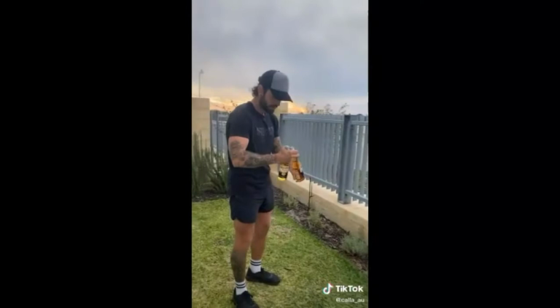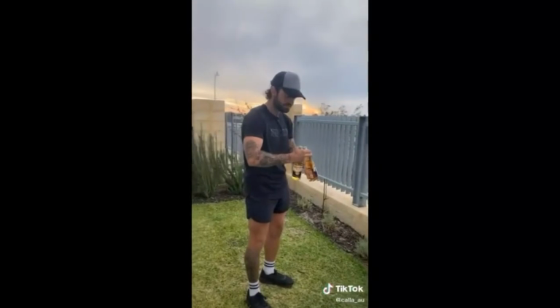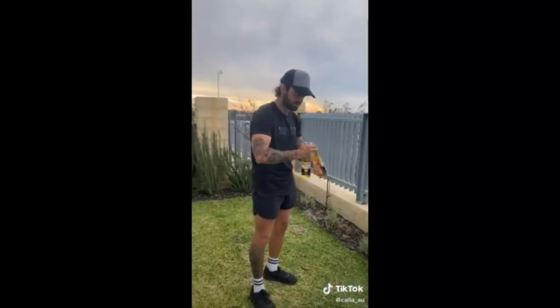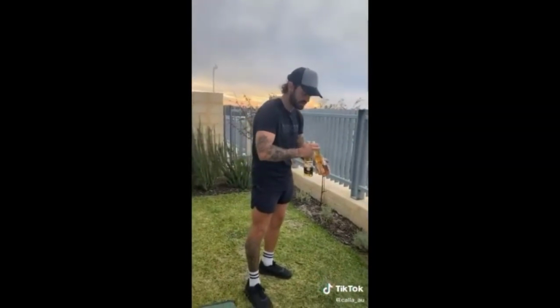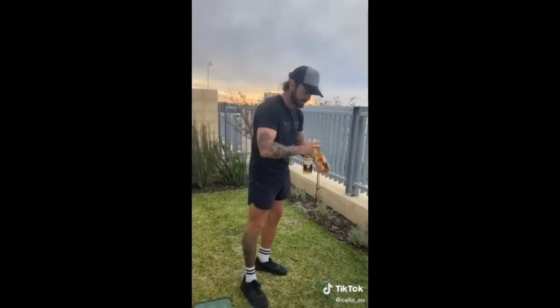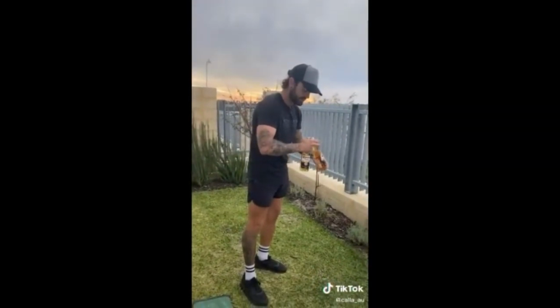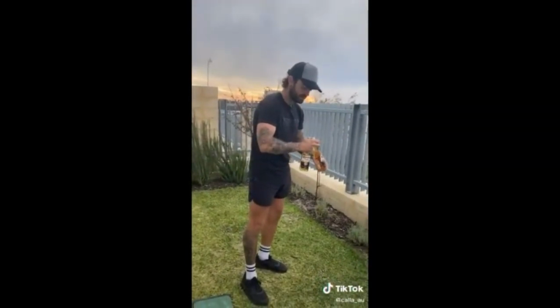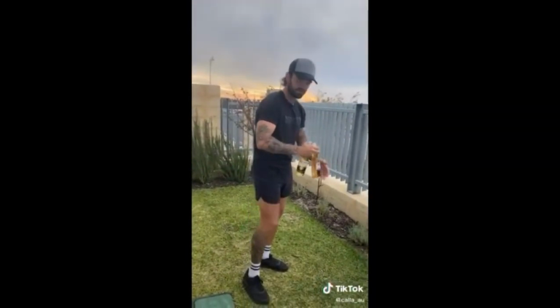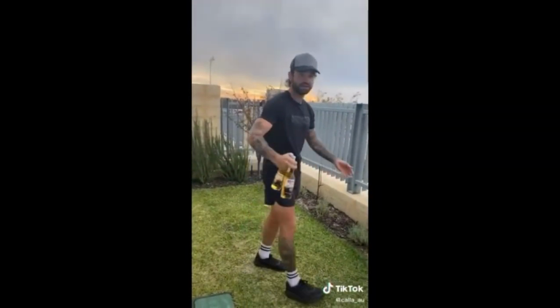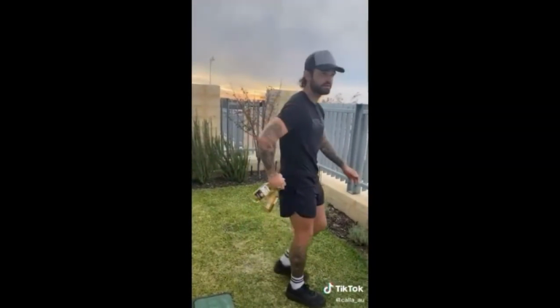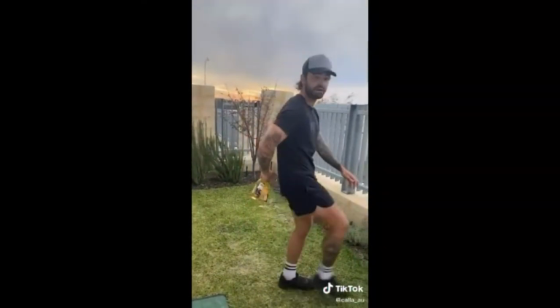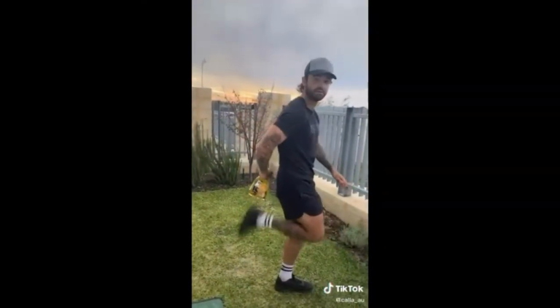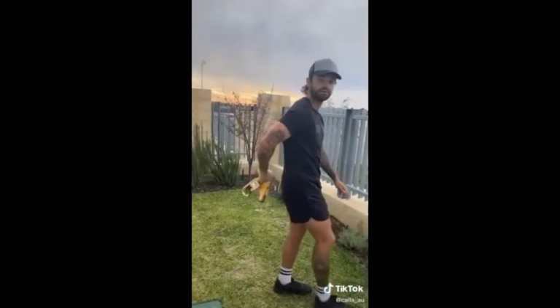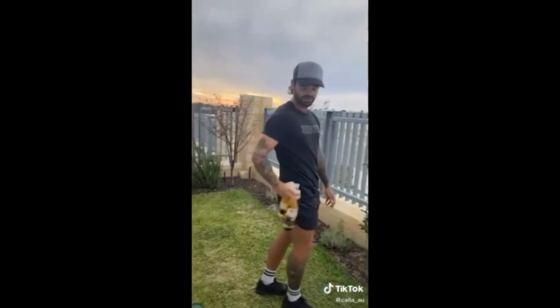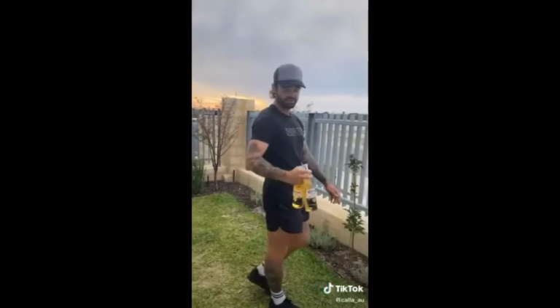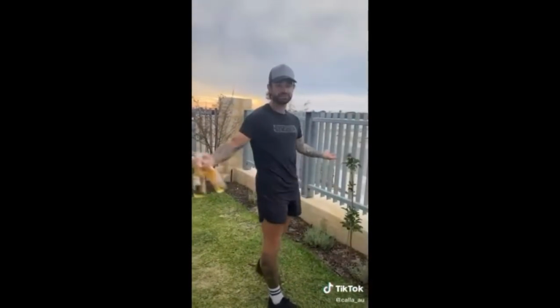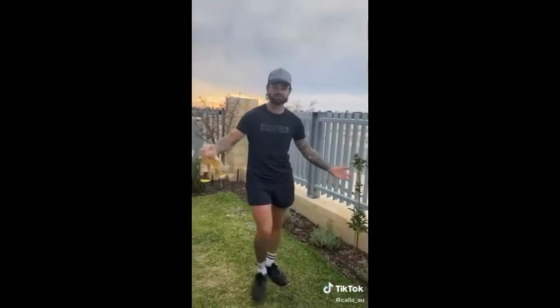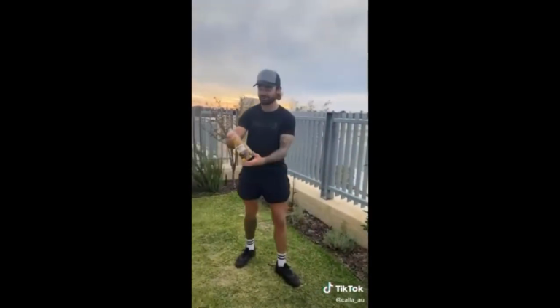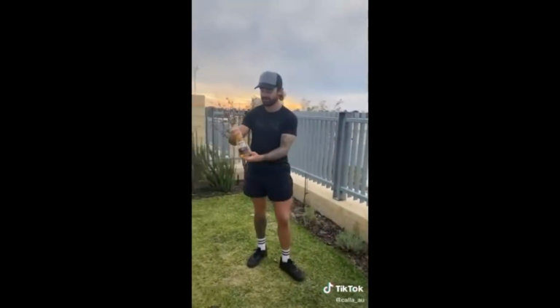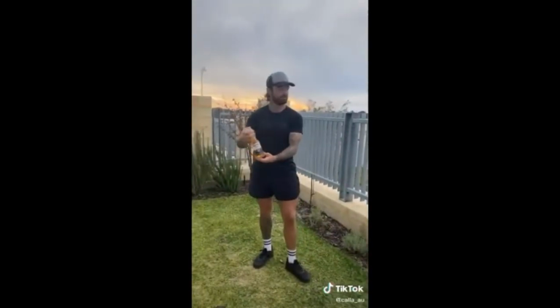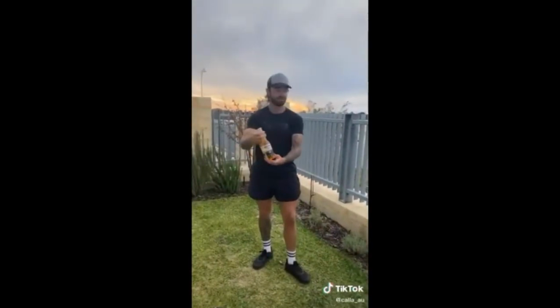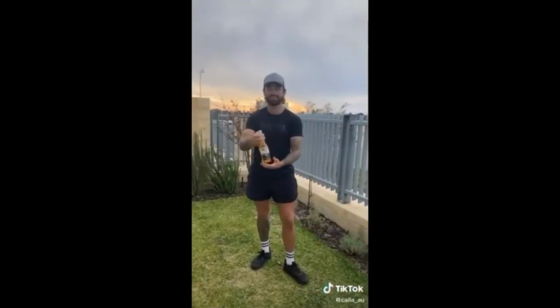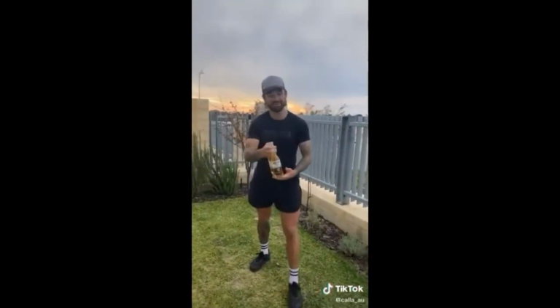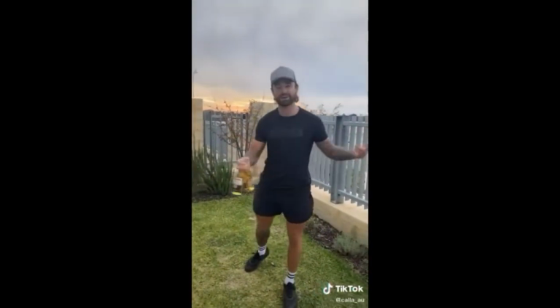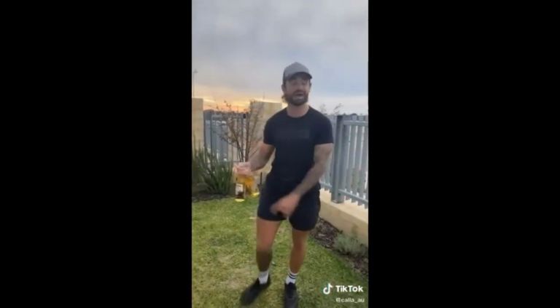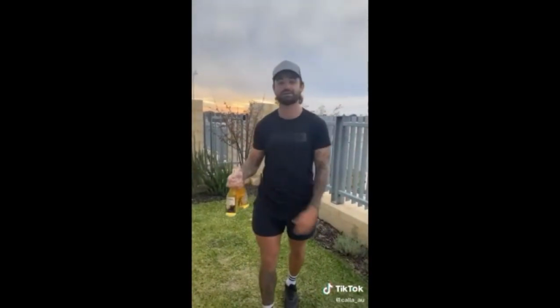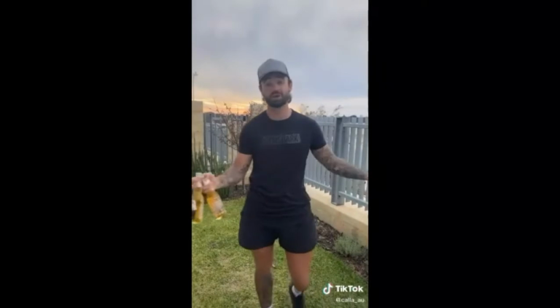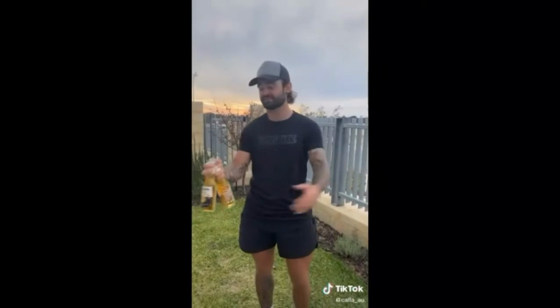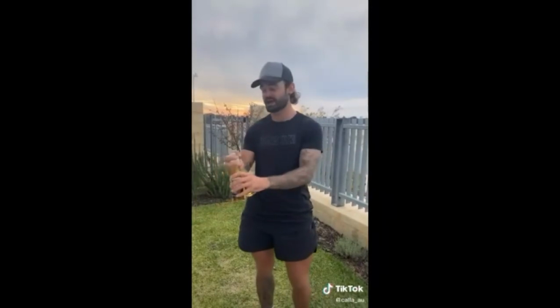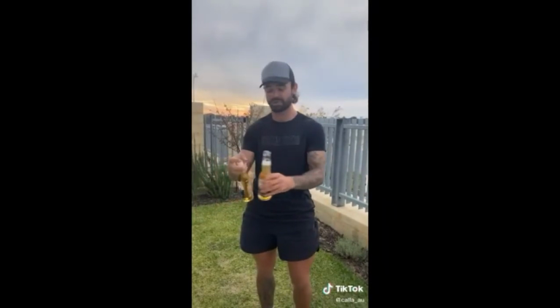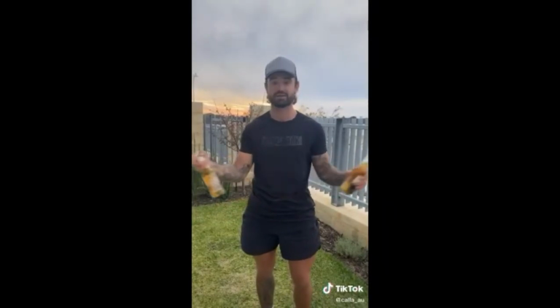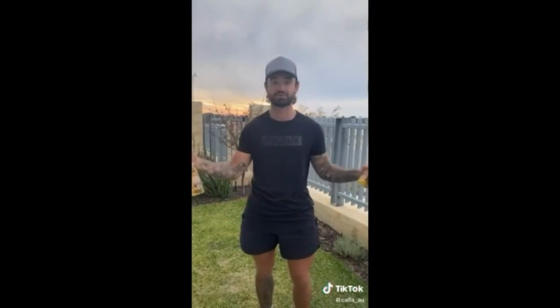And then just sort of a light kick and she should open. So there you go — let me know how you go, tag me or duet this, and yeah, have a good Friday.